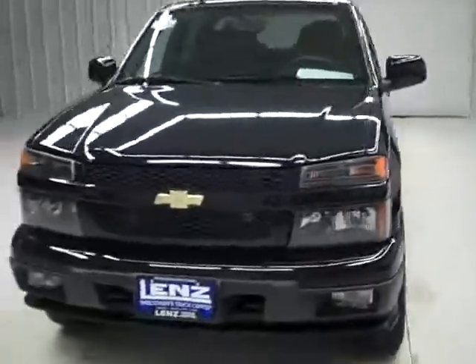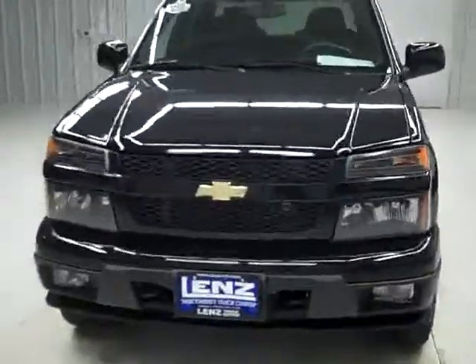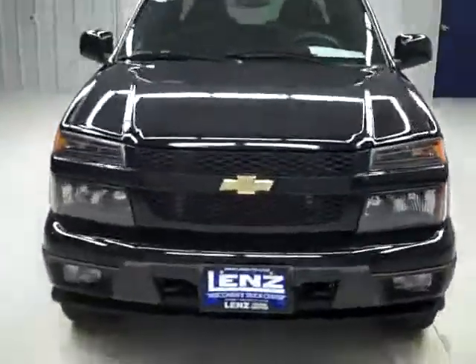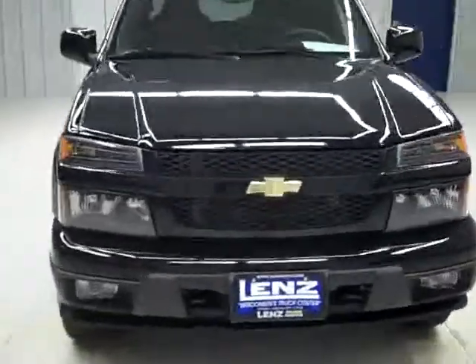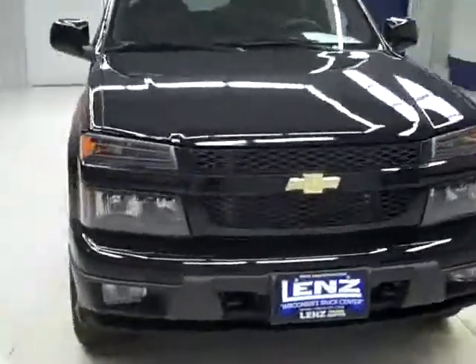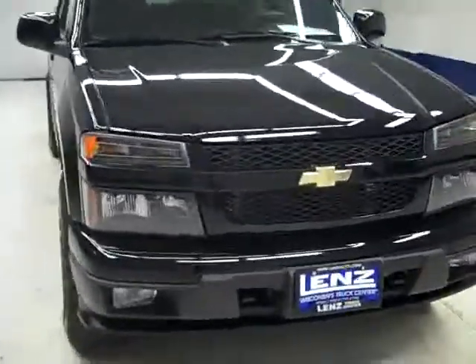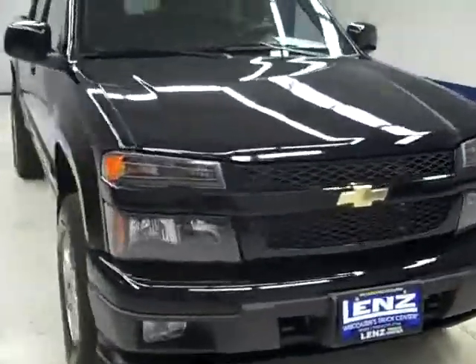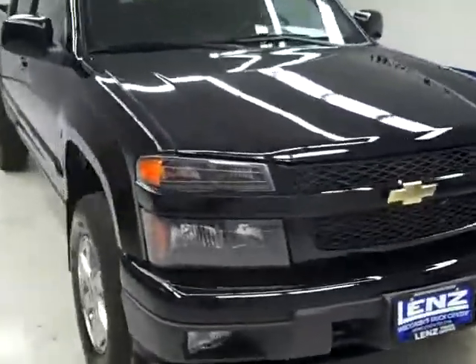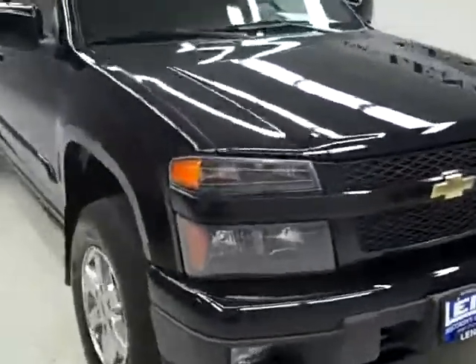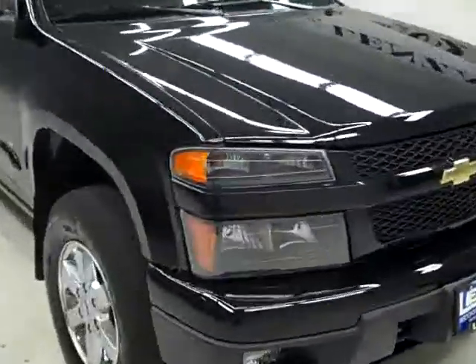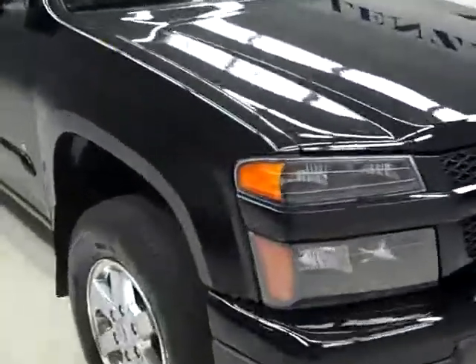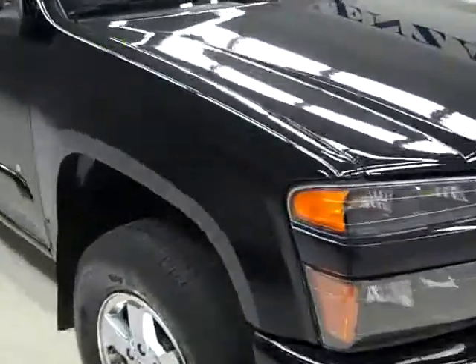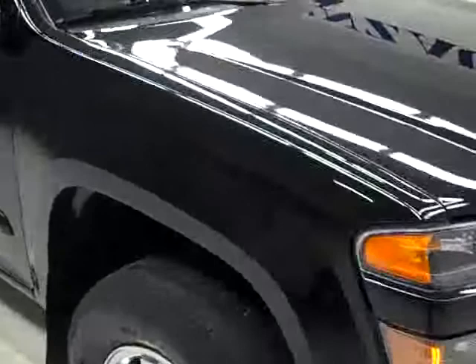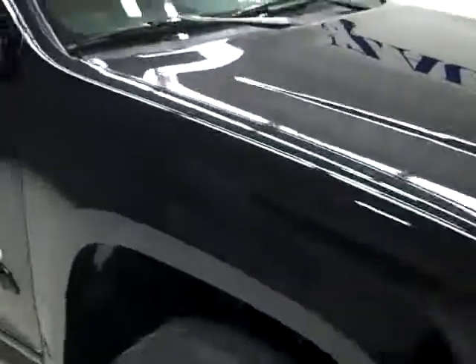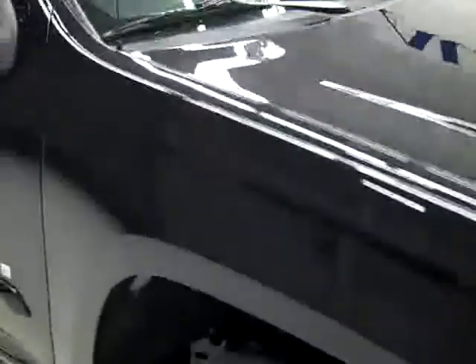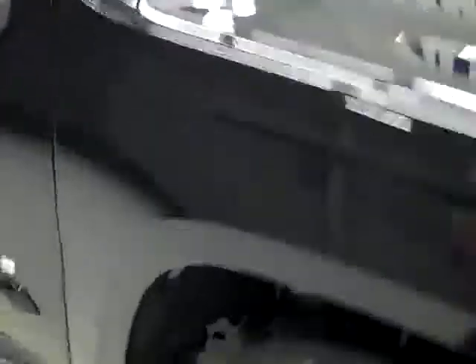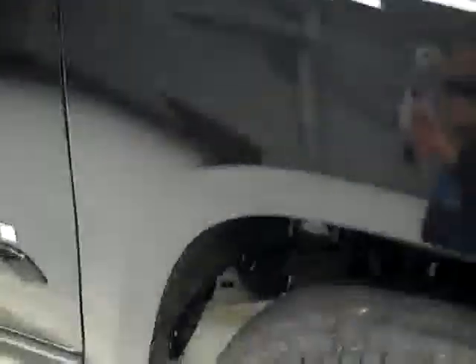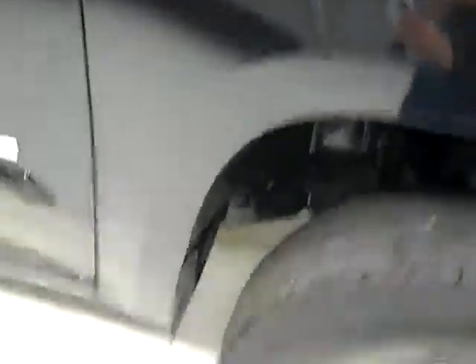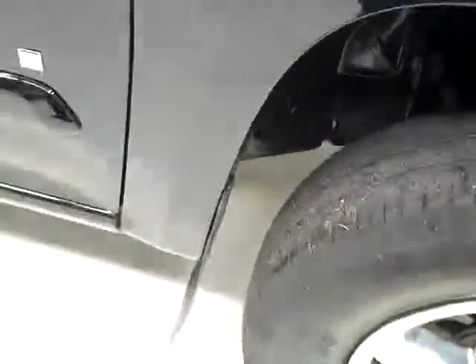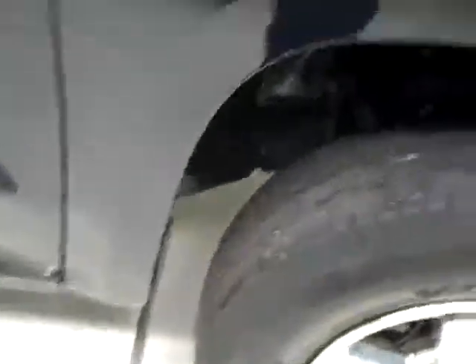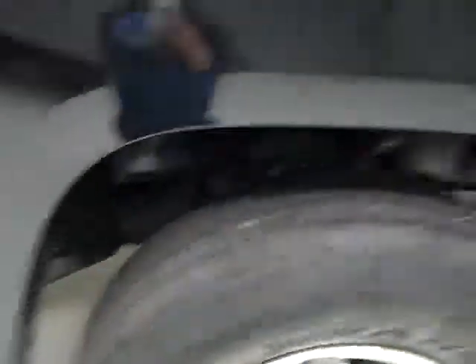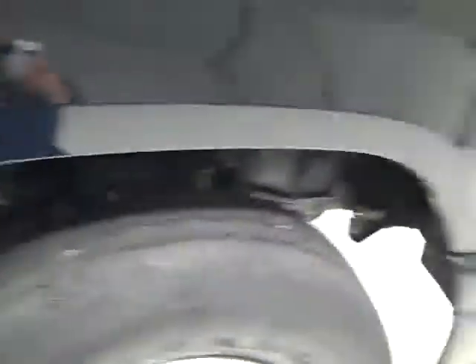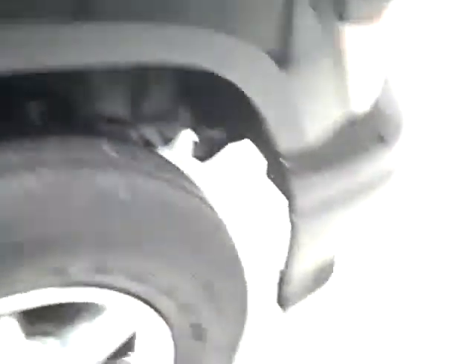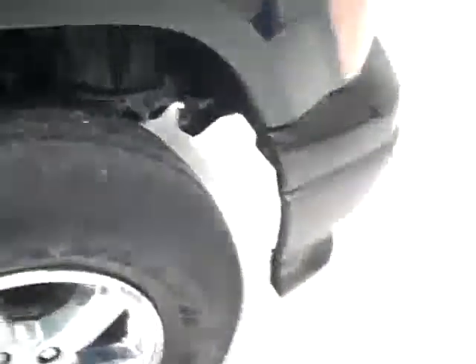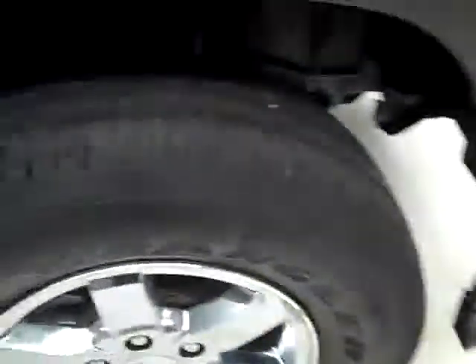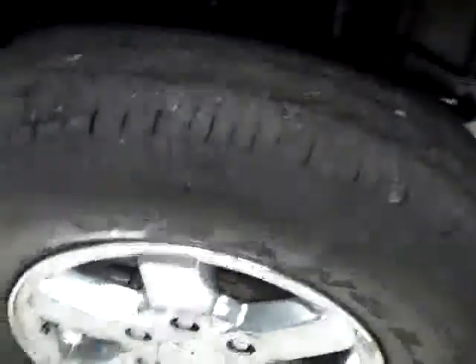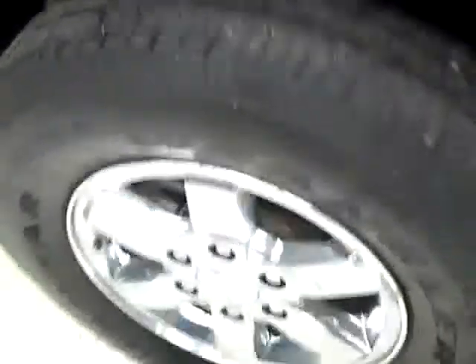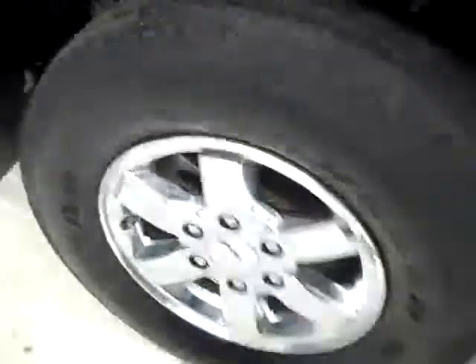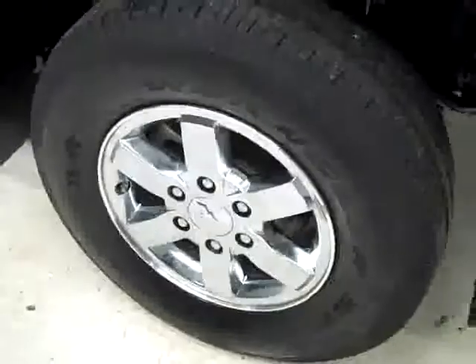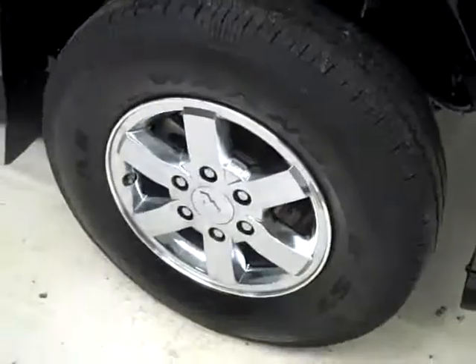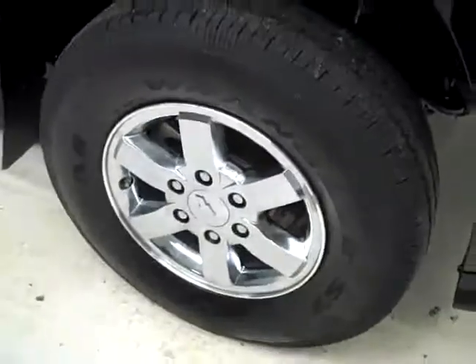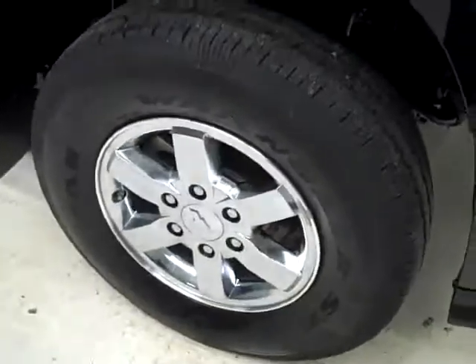This is style number K1626, a 2009 Chevy Colorado Crew Cab Short Box with the LT package. Color is black, only 18,000 miles and a 3.7 liter engine.